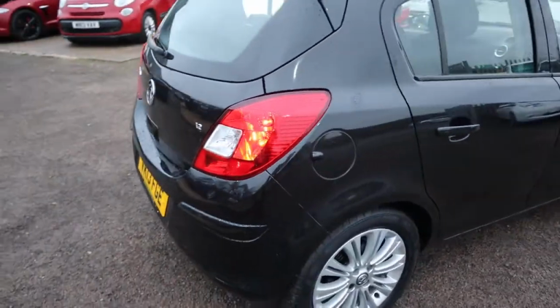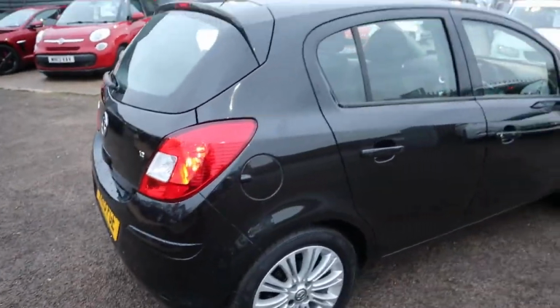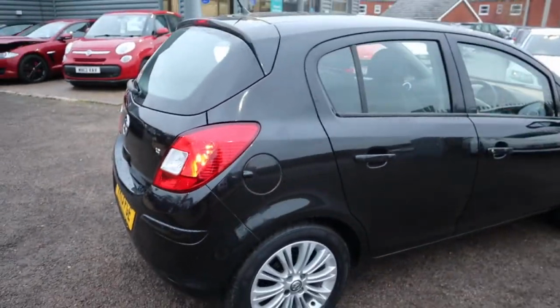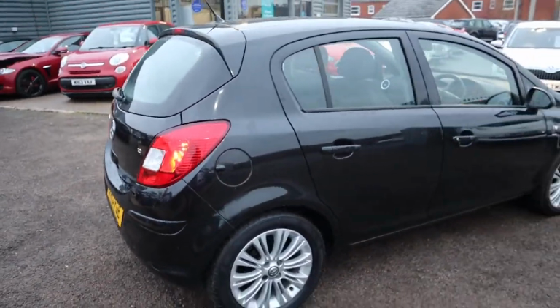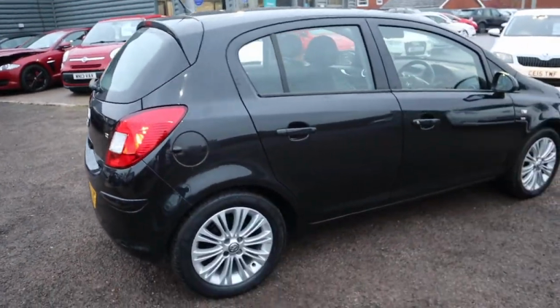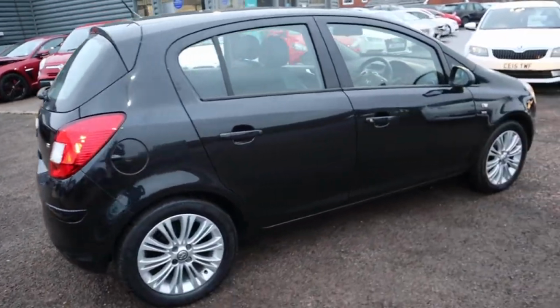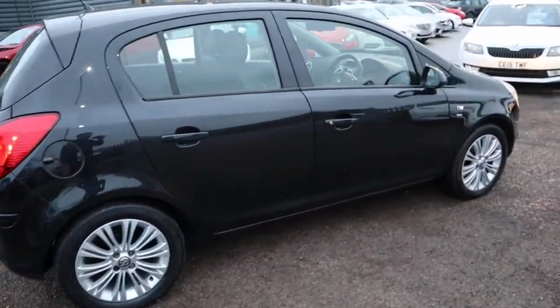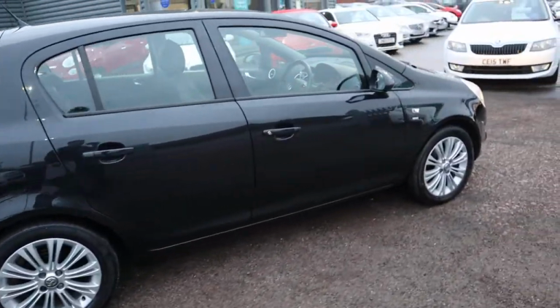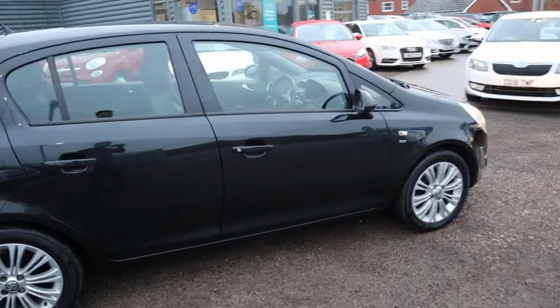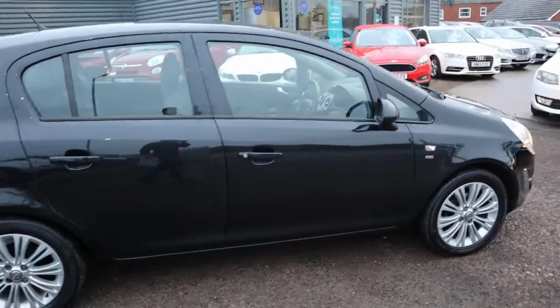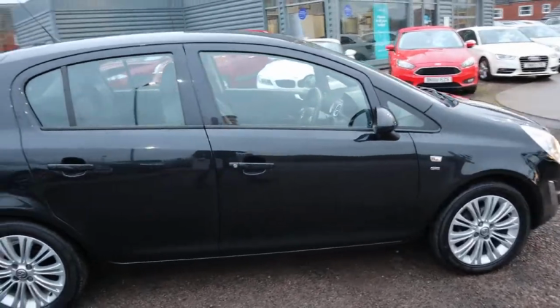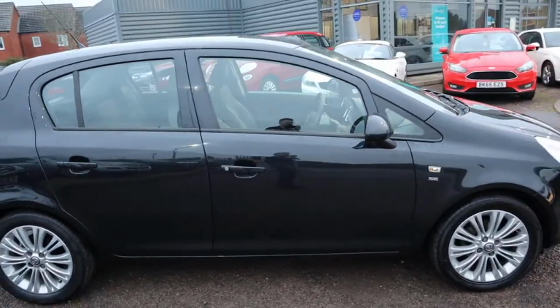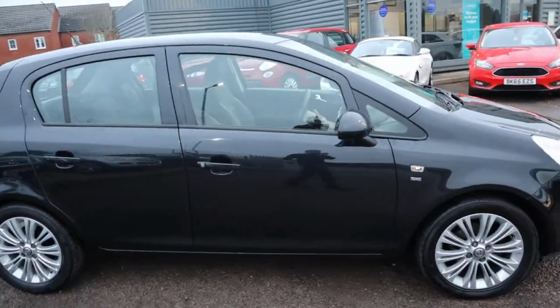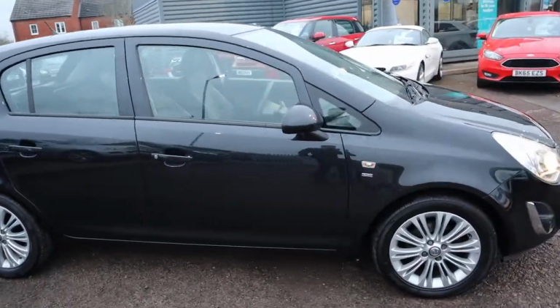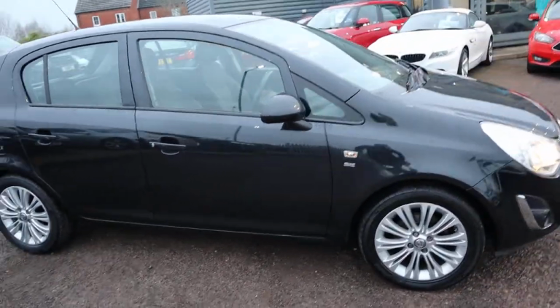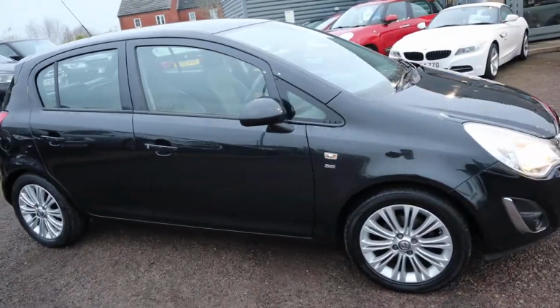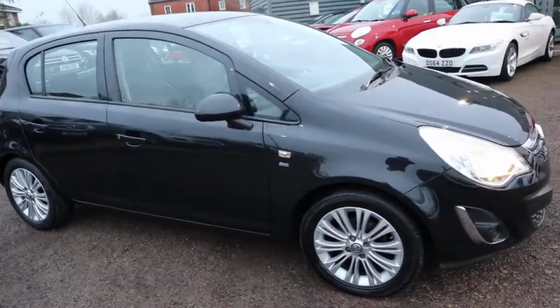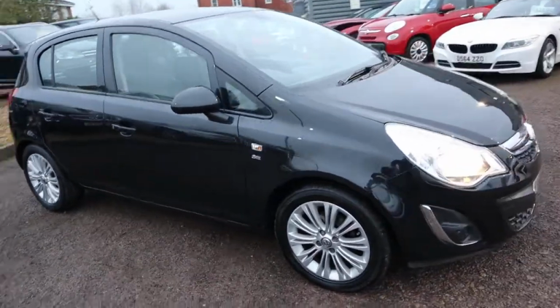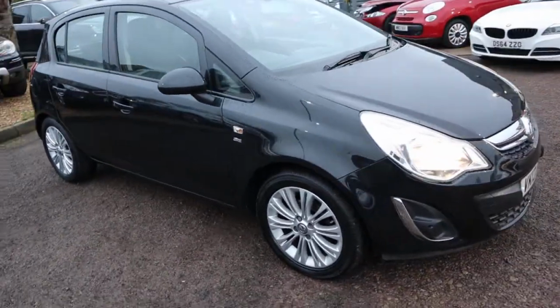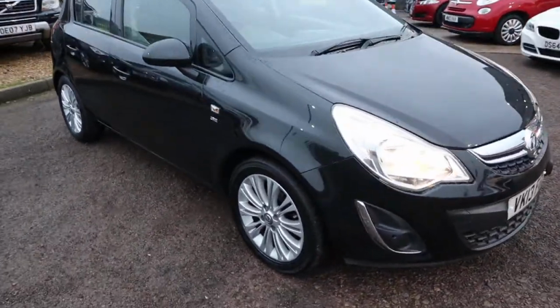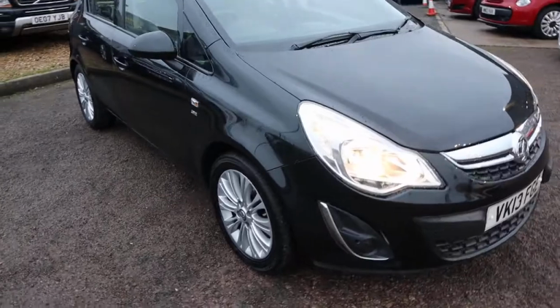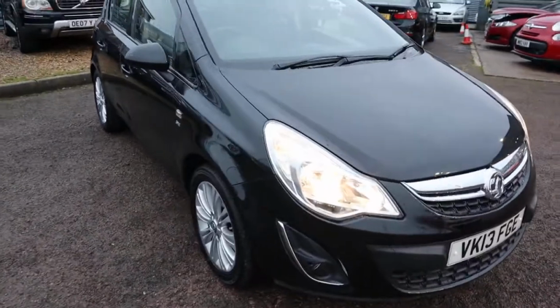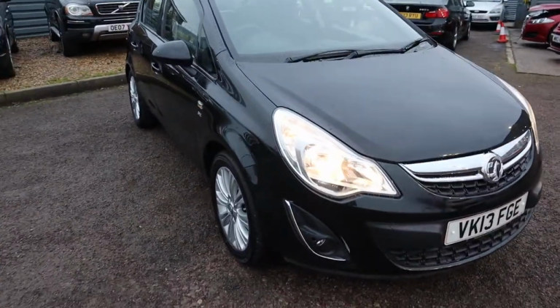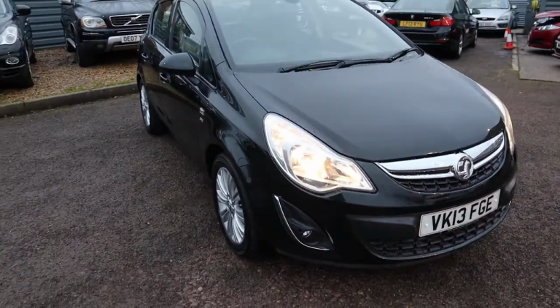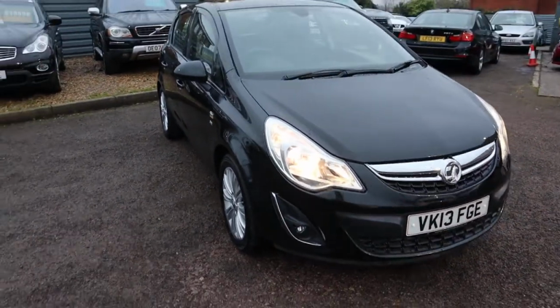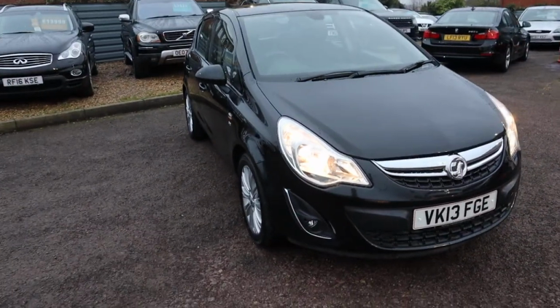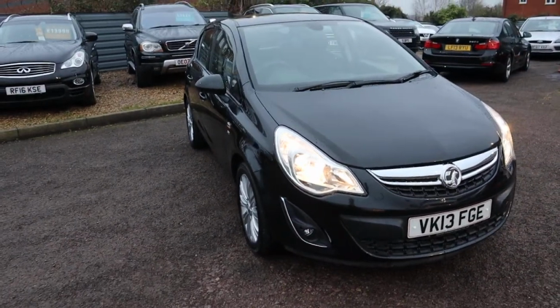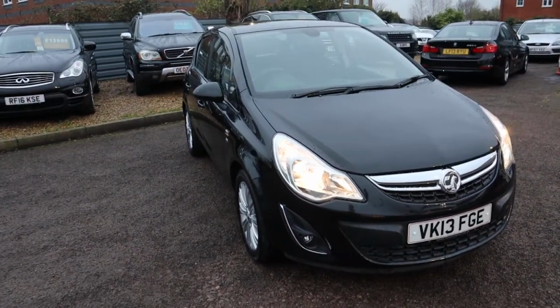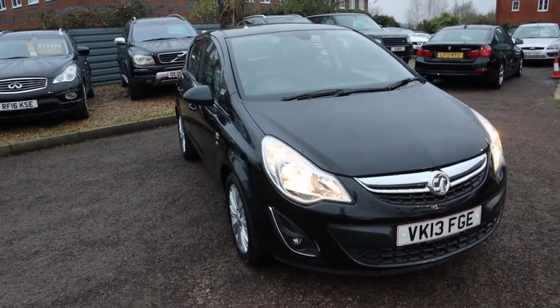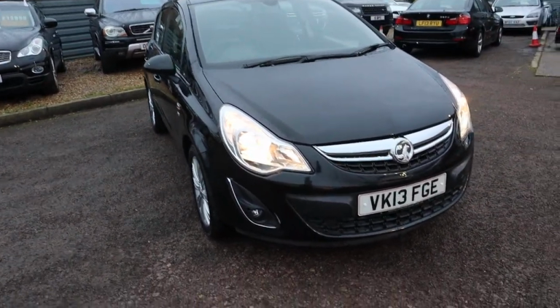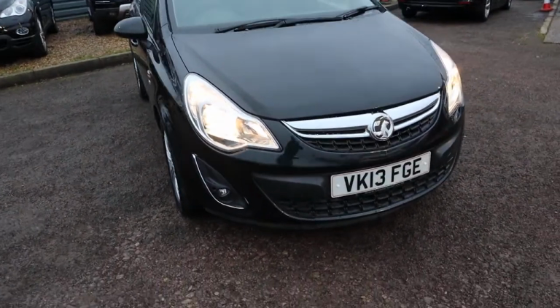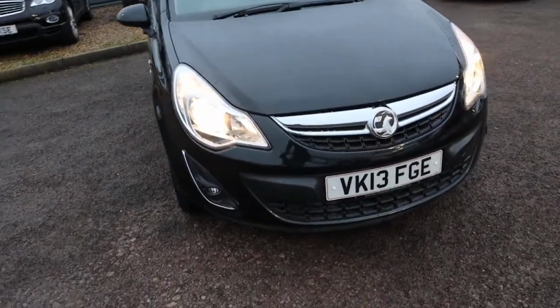We've just been shortlisted for the second time on the Motor Industry Awards, which is a great privilege for us. We've also got a 4.8 out of 5 star rating on Auto Trader with over 300 reviews, which in itself is an achievement. If you're looking for finance, we've got very competitive rates.